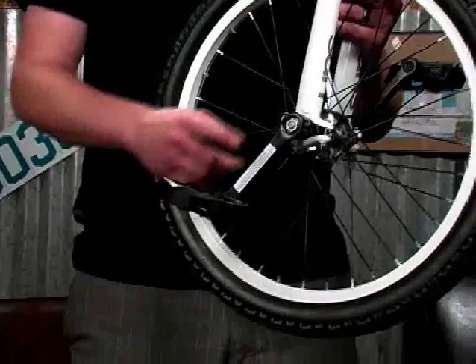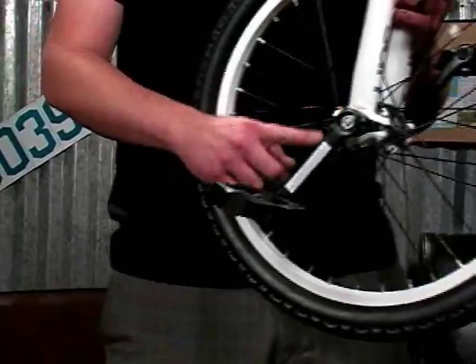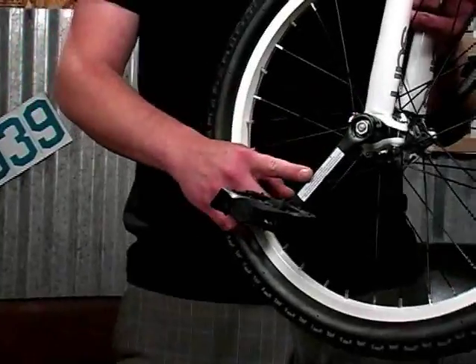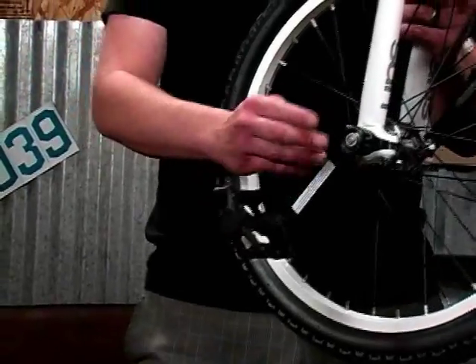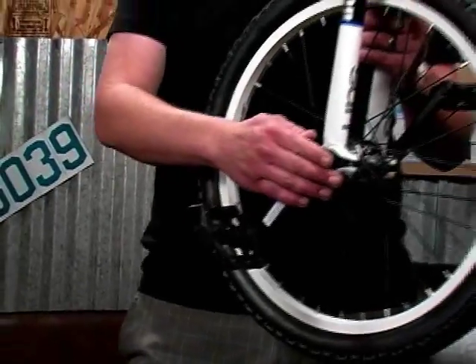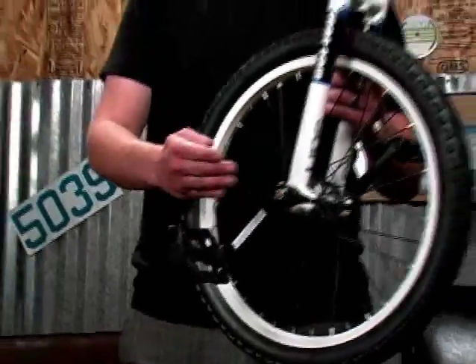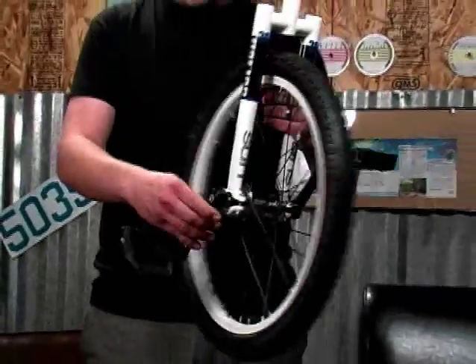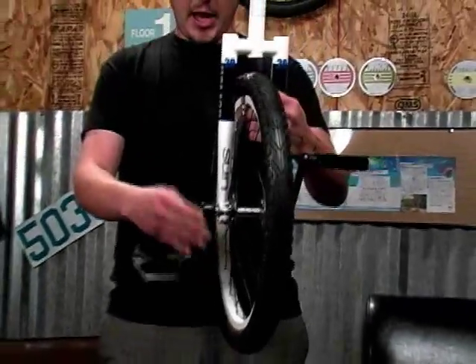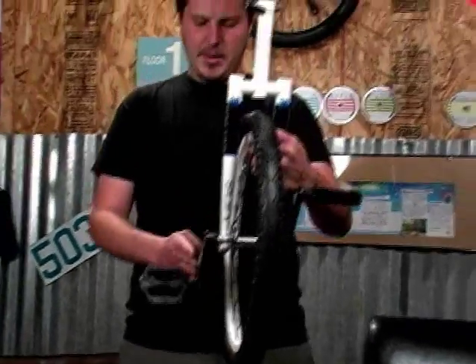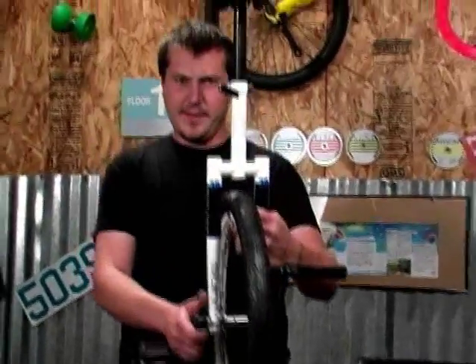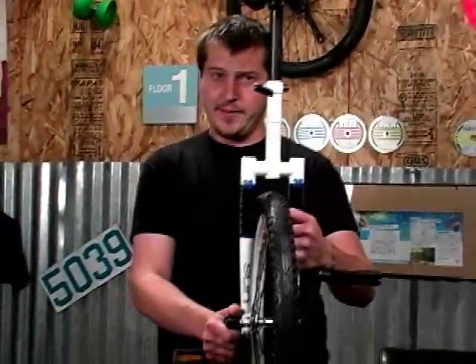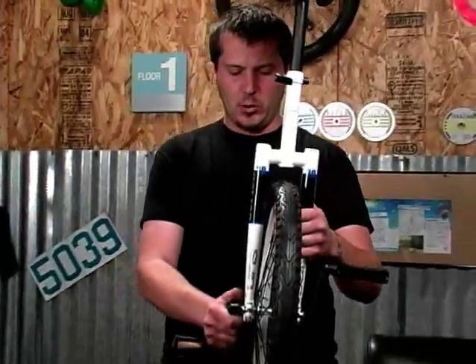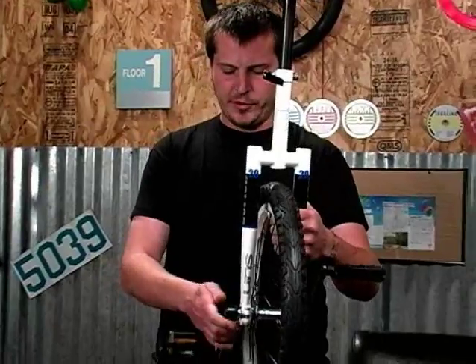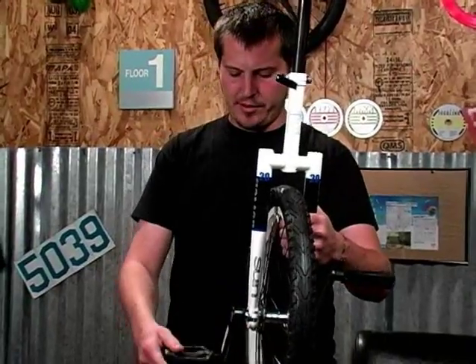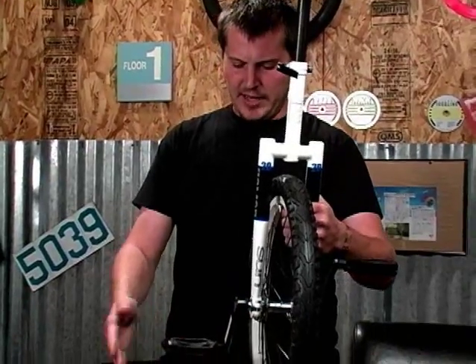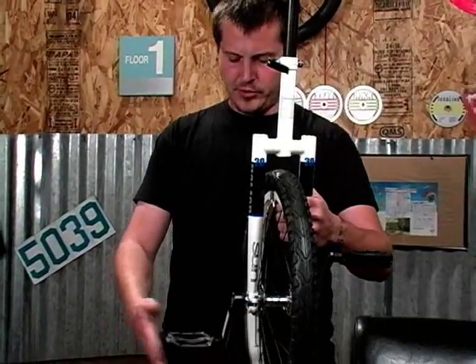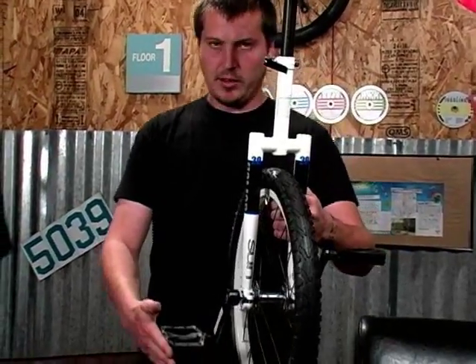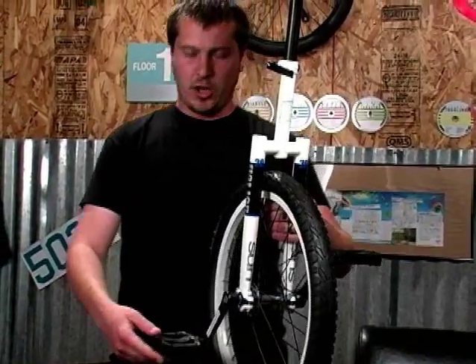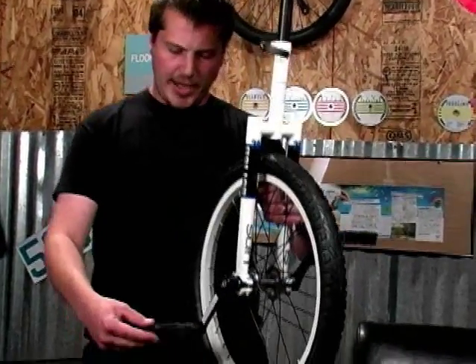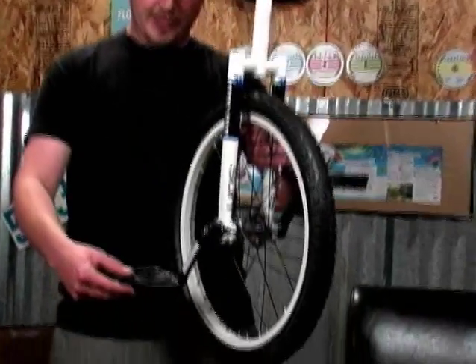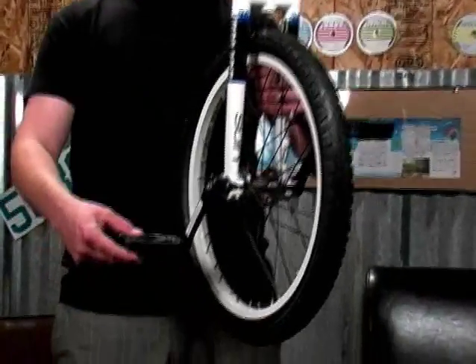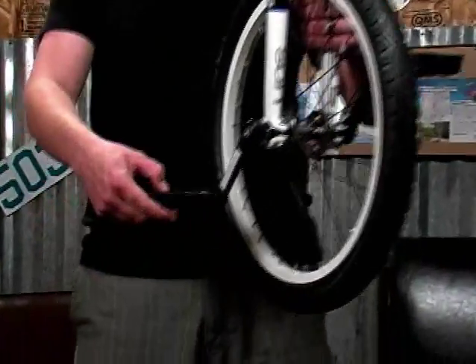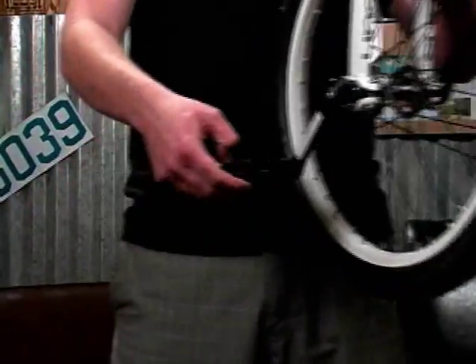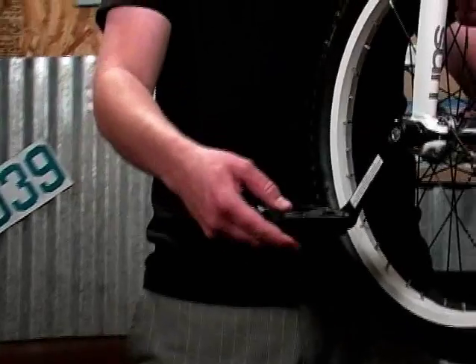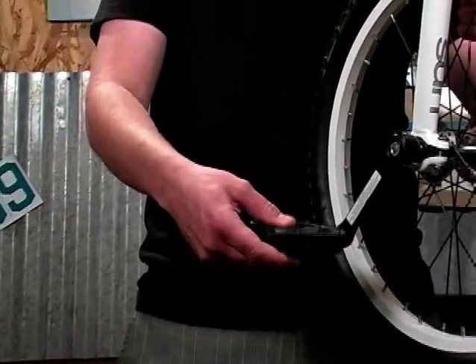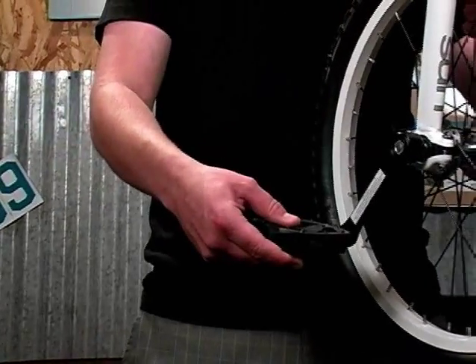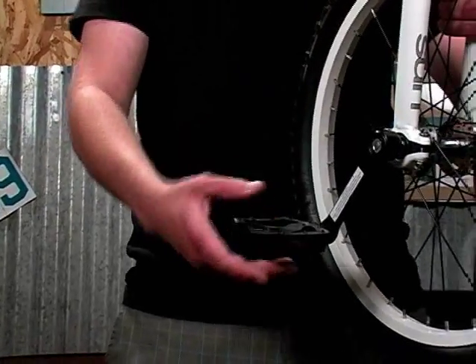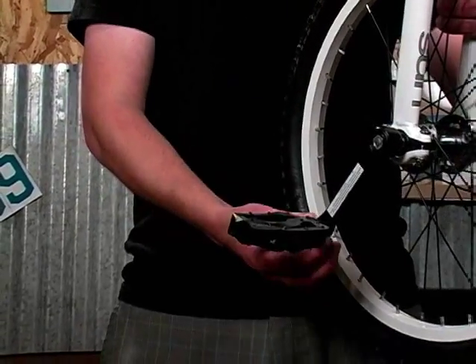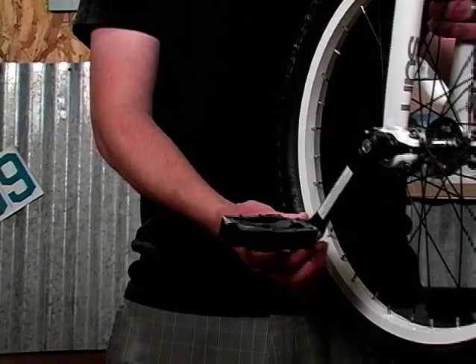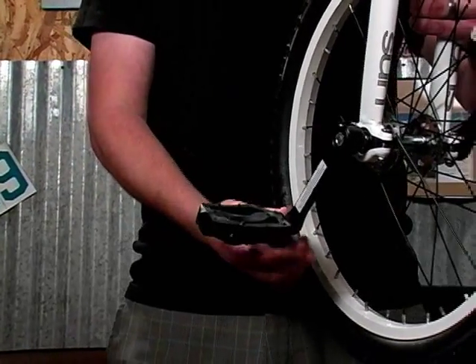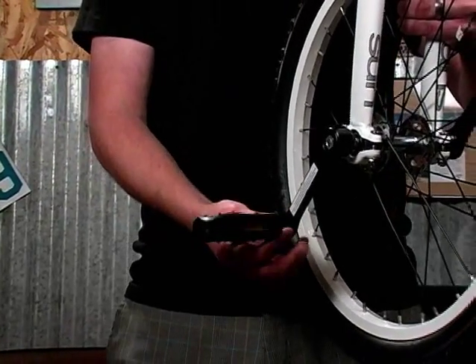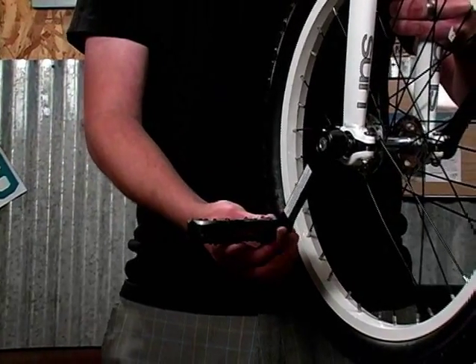The crank arms are forged steel and they're the inline type — again this is all built for strength, even down to the pedals which are nylon based, not plastic, so these things are very chip resistant, and the axle in them is a steel axle.